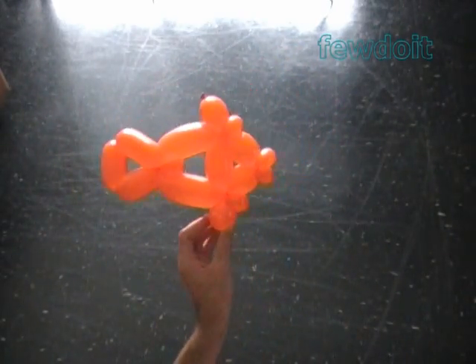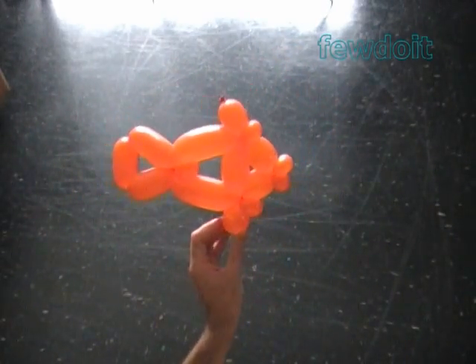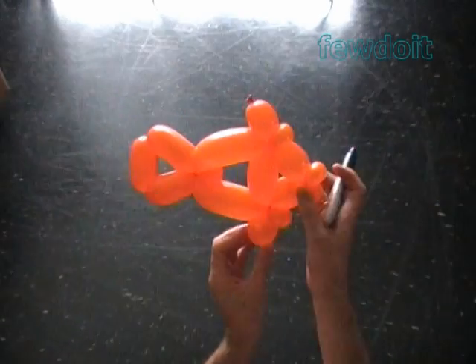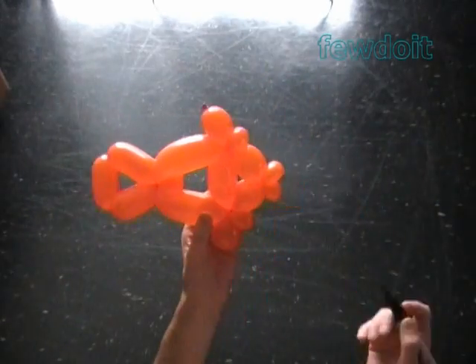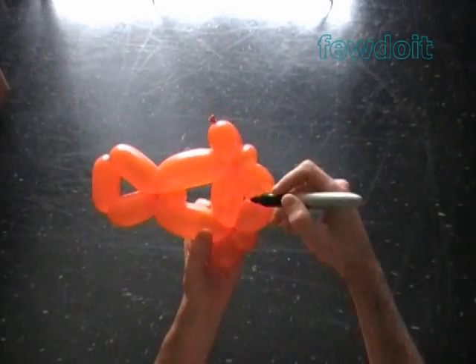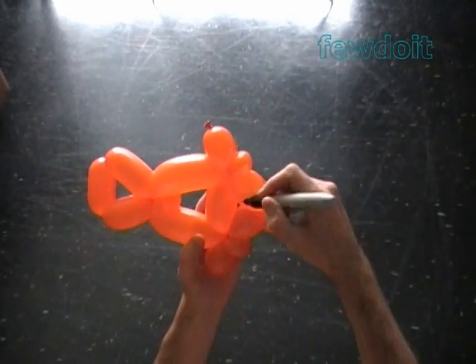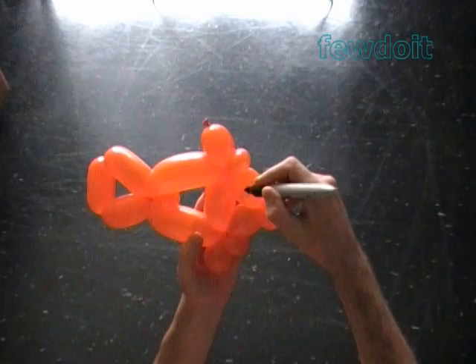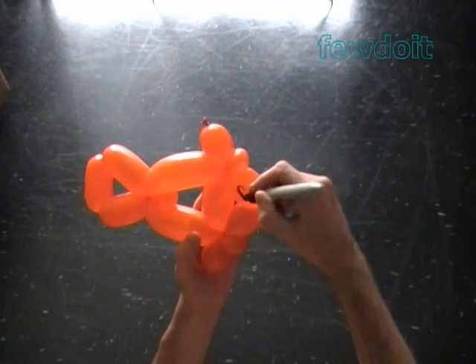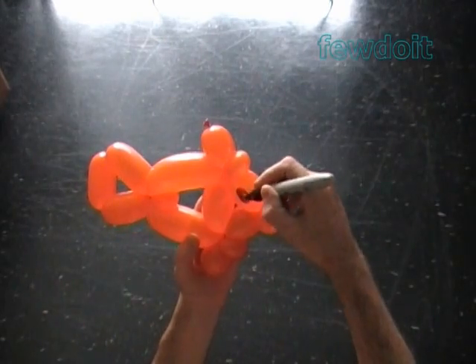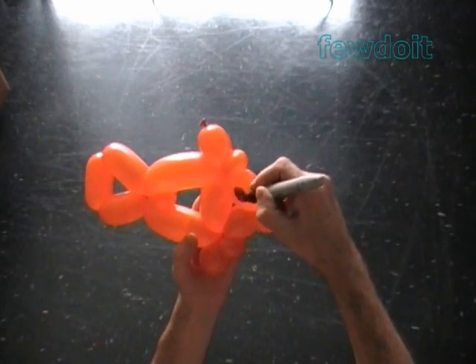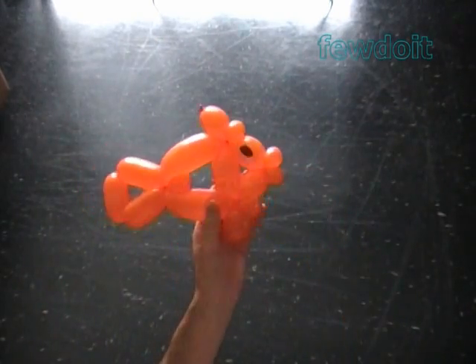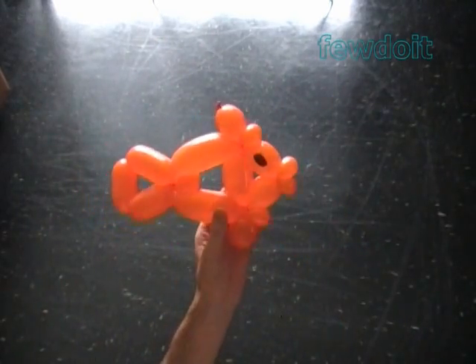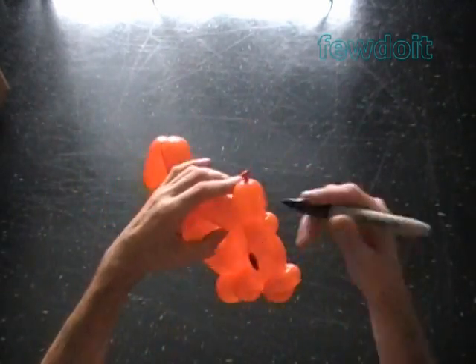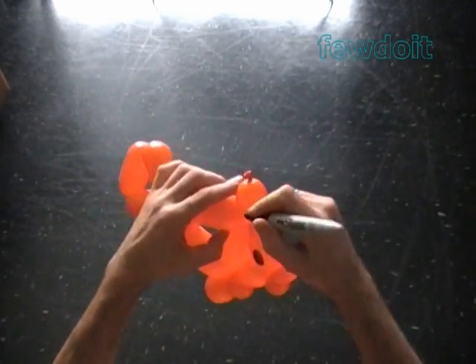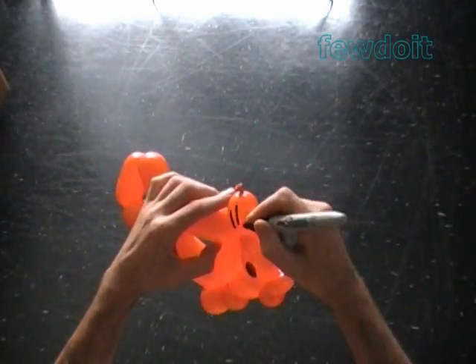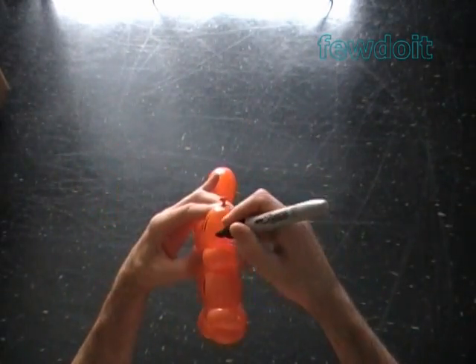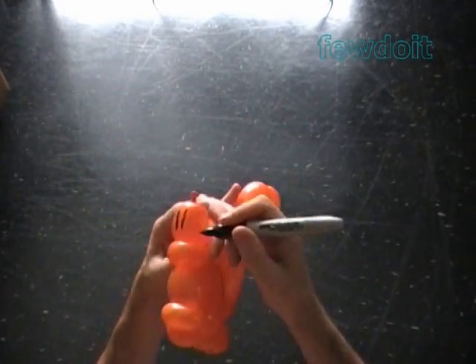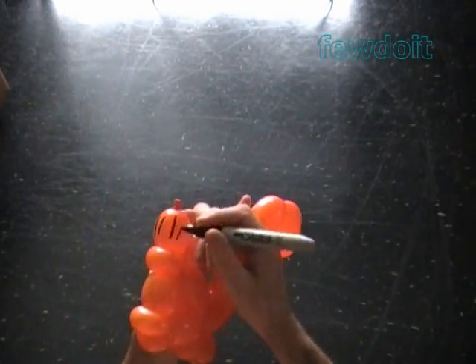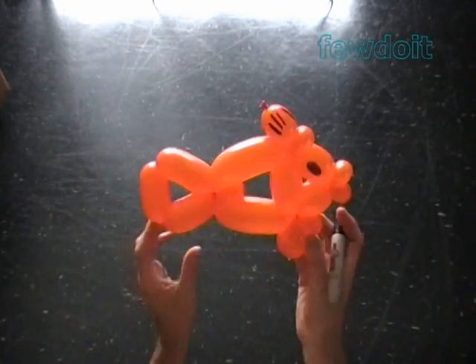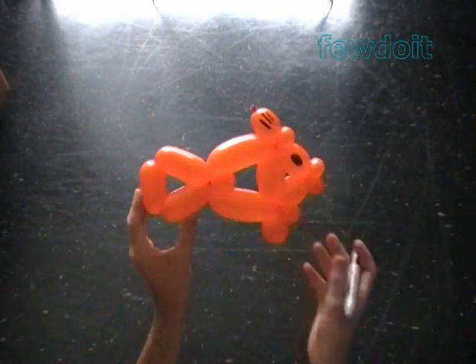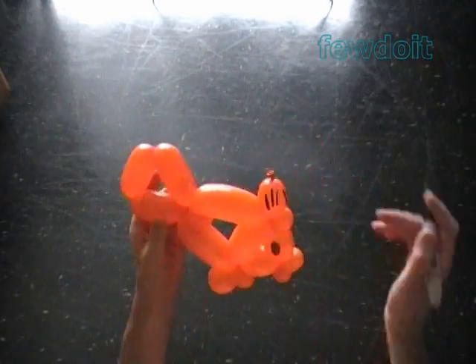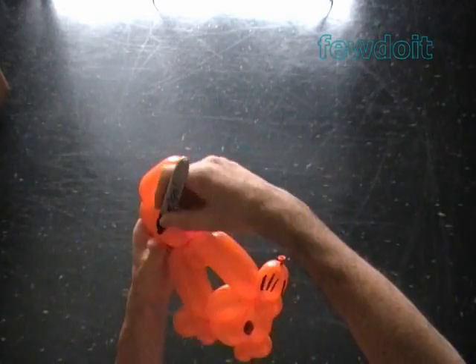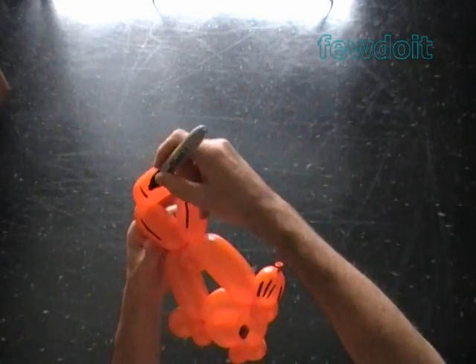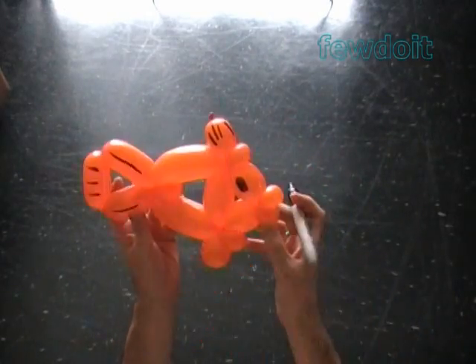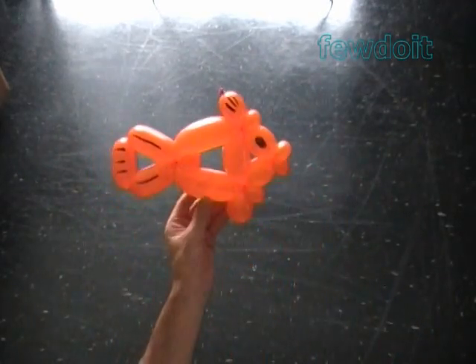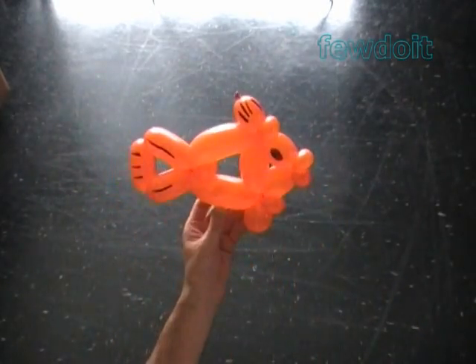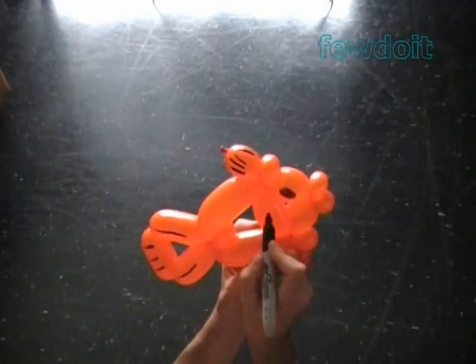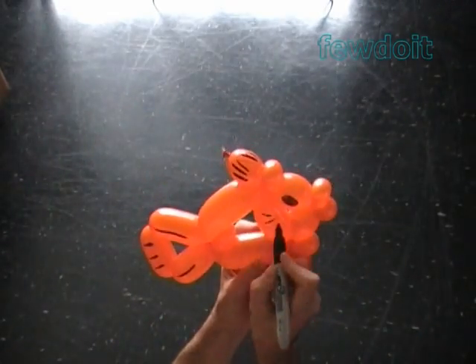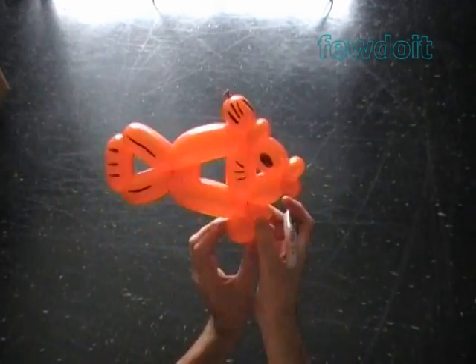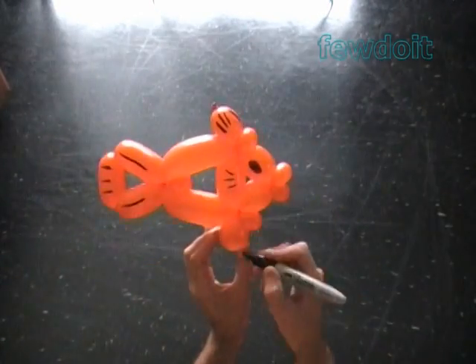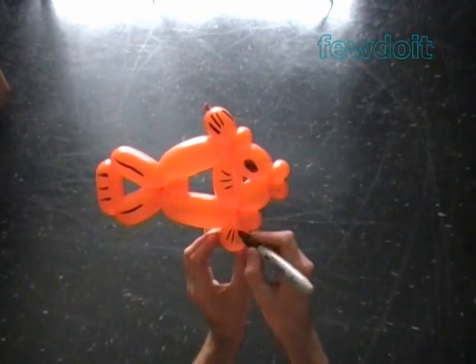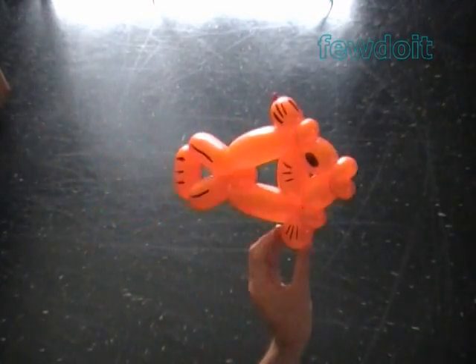Now I'm going to use a permanent black marker to draw the eyes. Decorate the fins and tail. Make the same drawings on the other side of the fish.